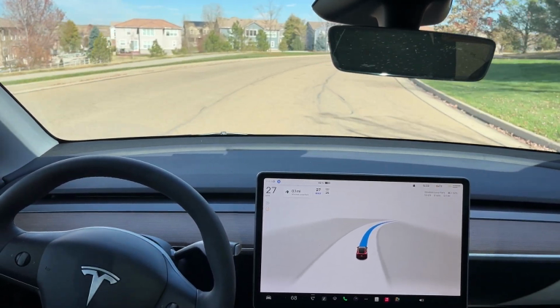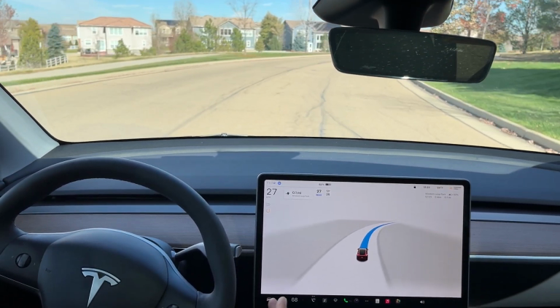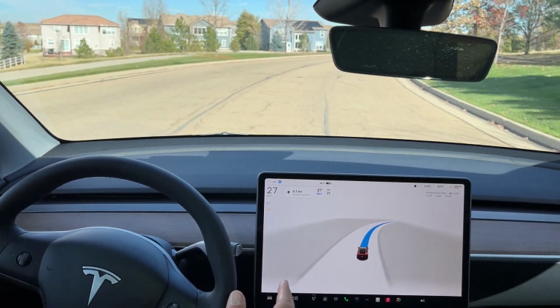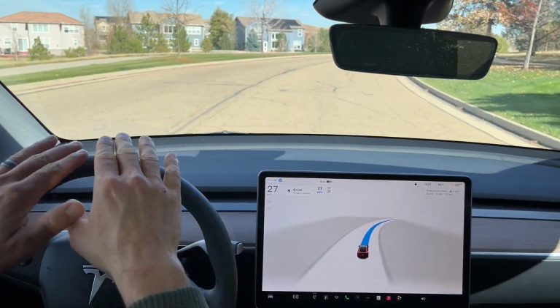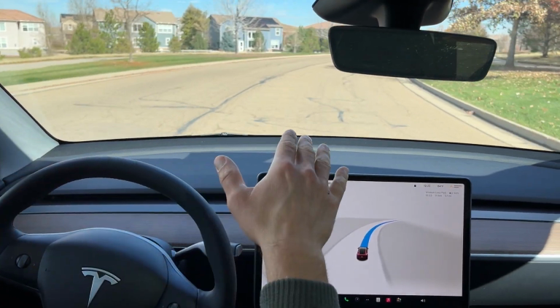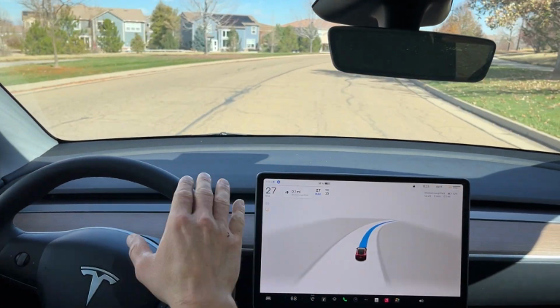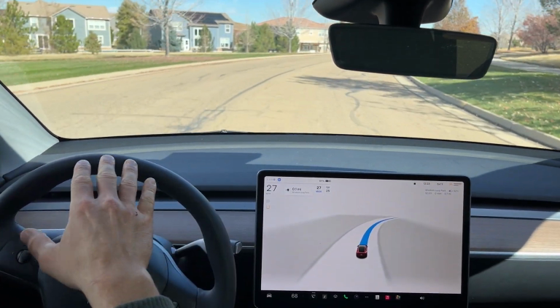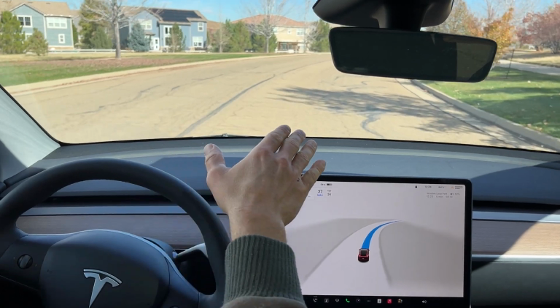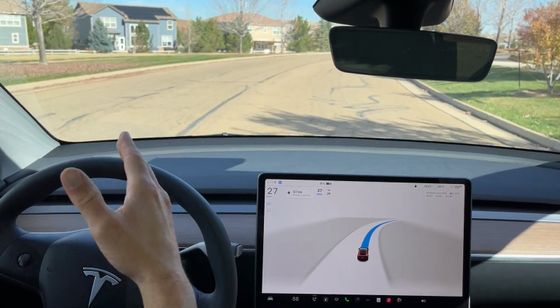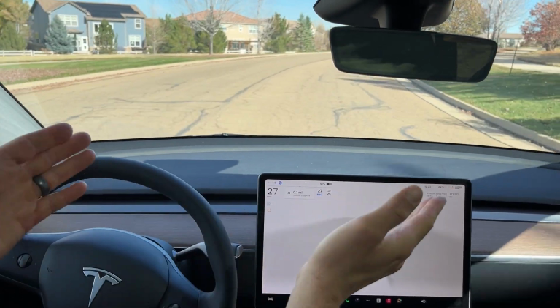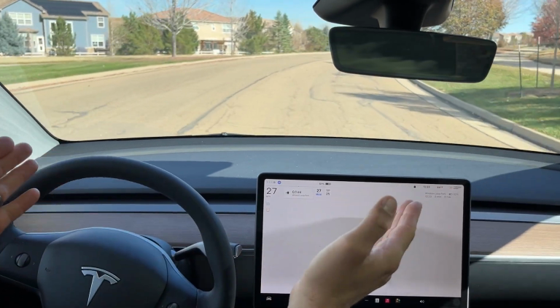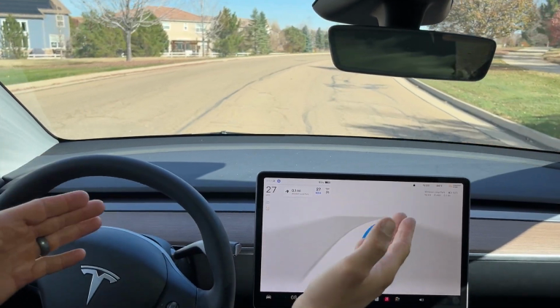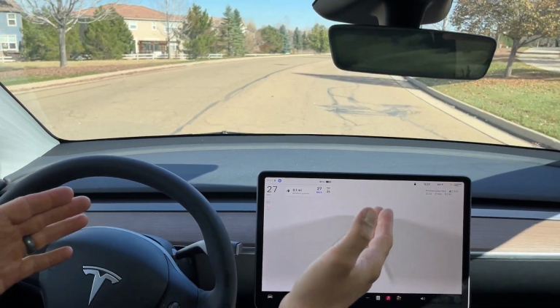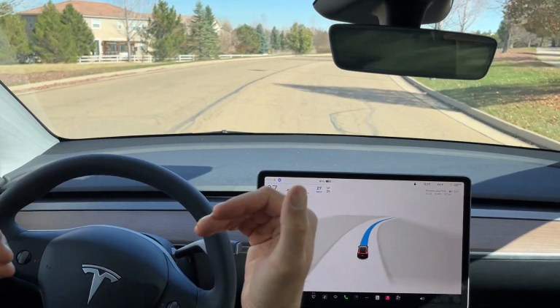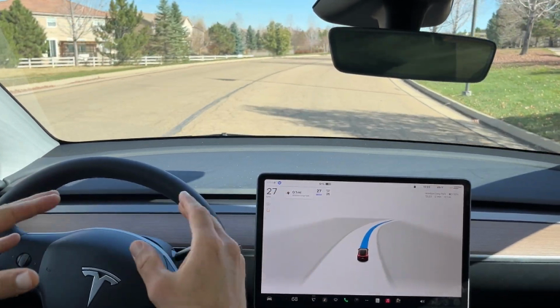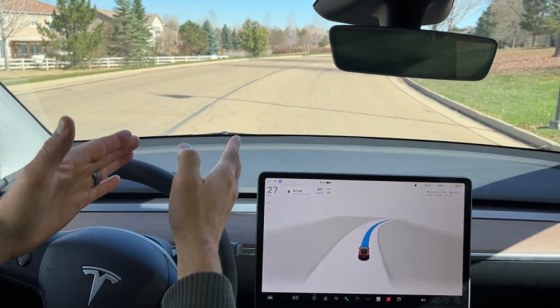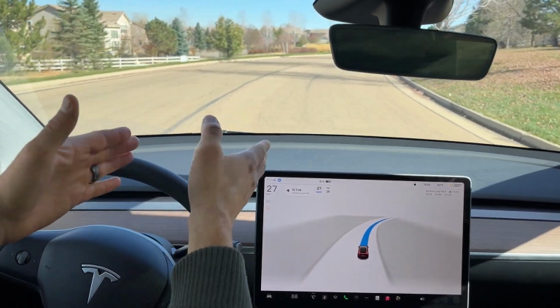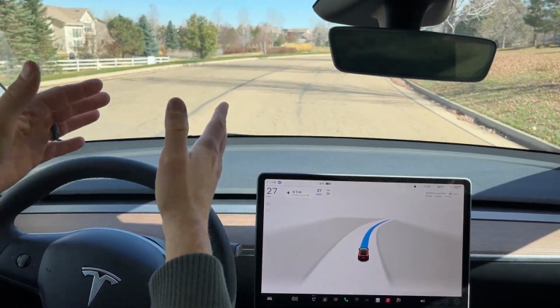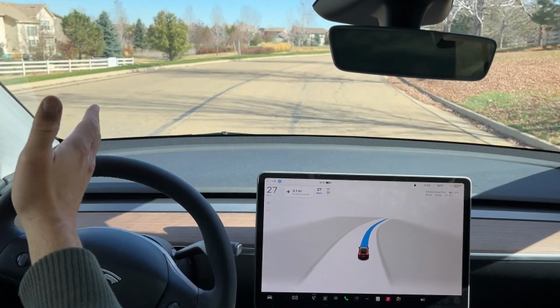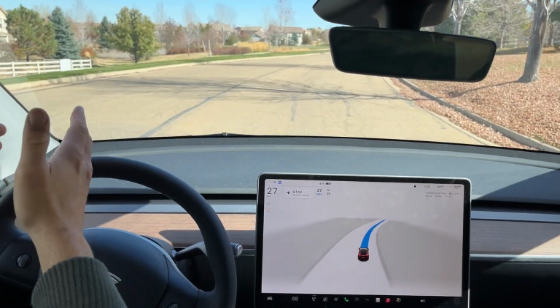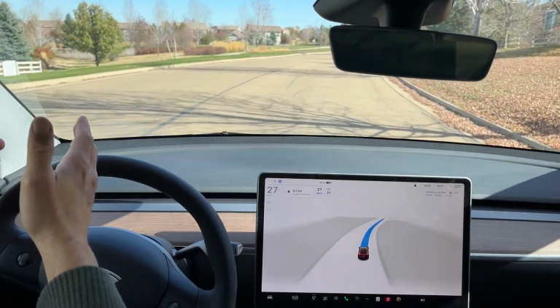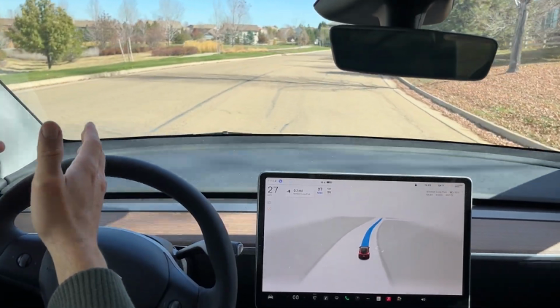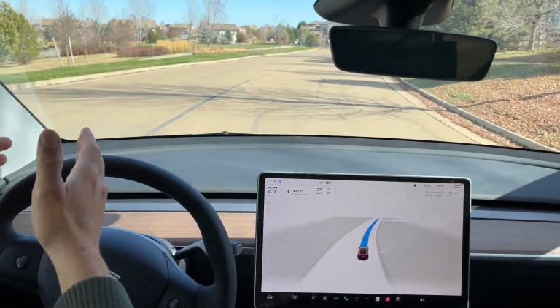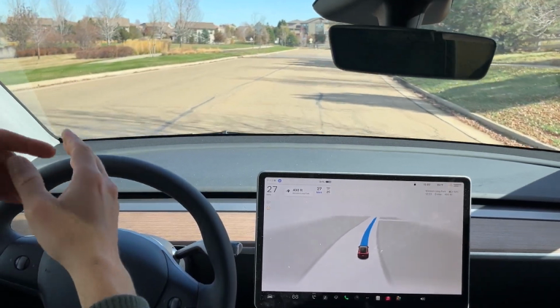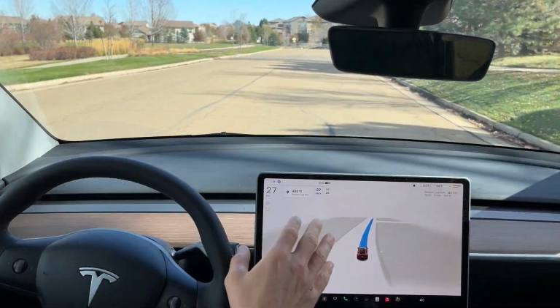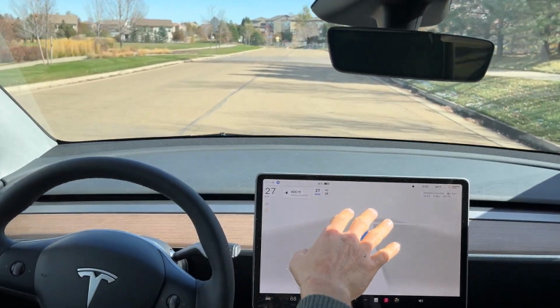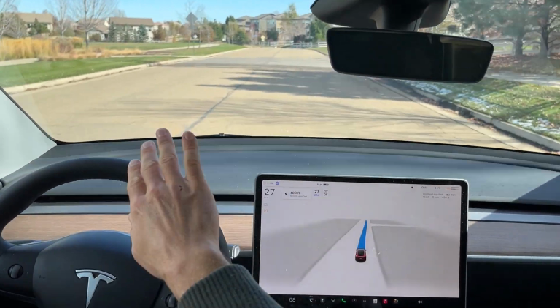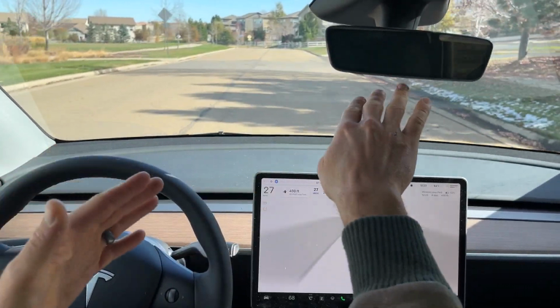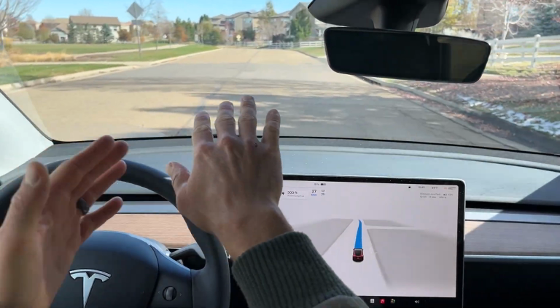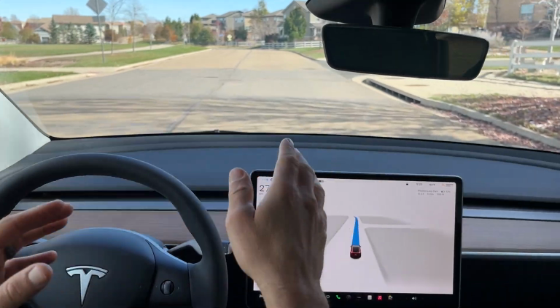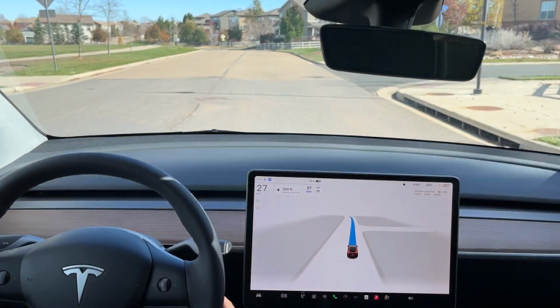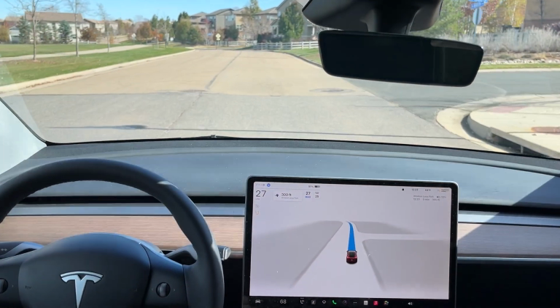A neighborhood road here with no lane markings, and it's doing a really good job staying on its side of the road. Previous software updates we've seen it go in the center of the unmarked road, so it's really nice to see that it's staying on this third of the road over here.